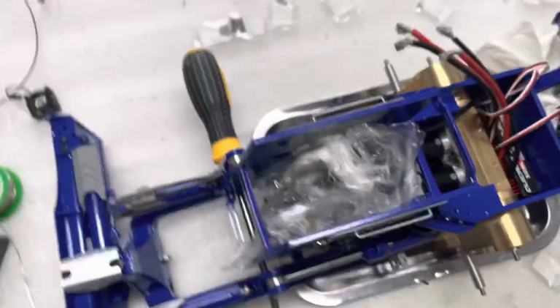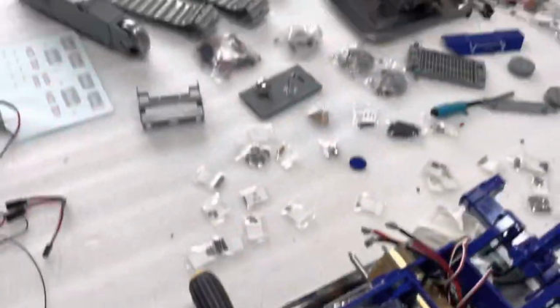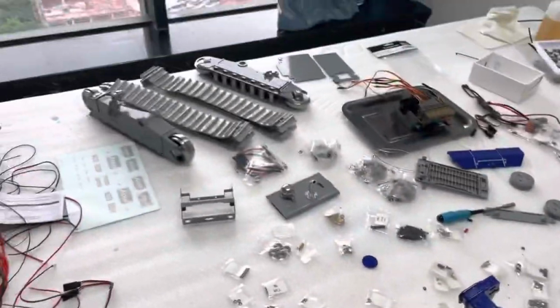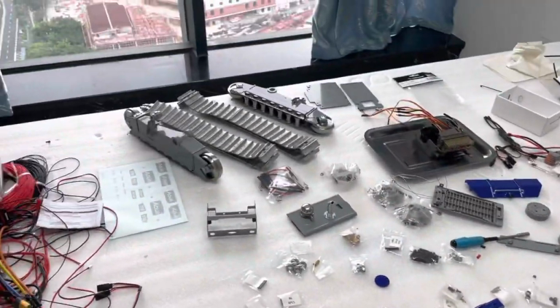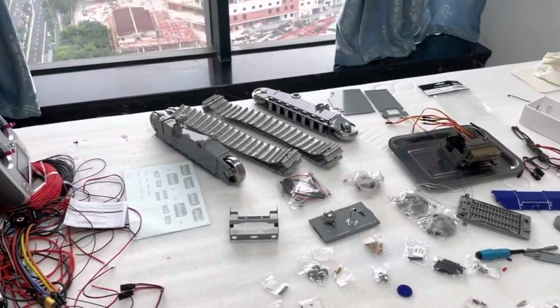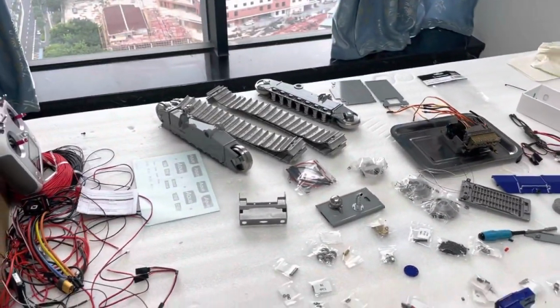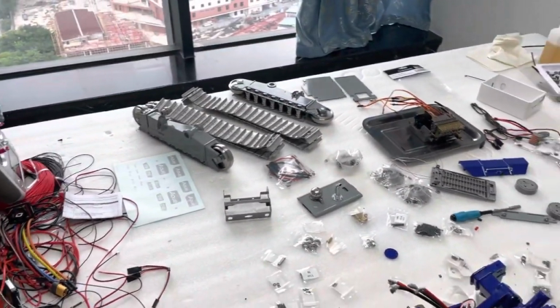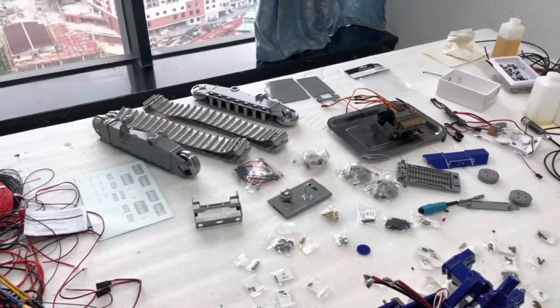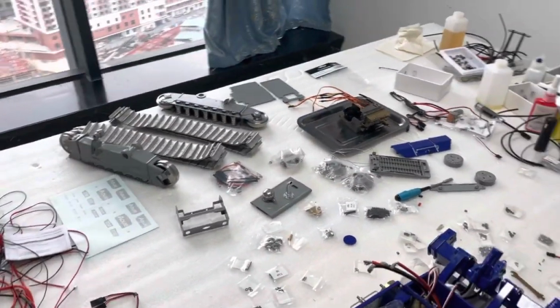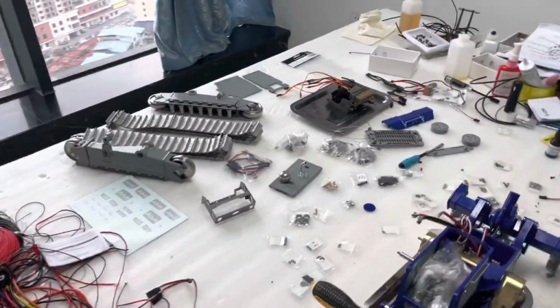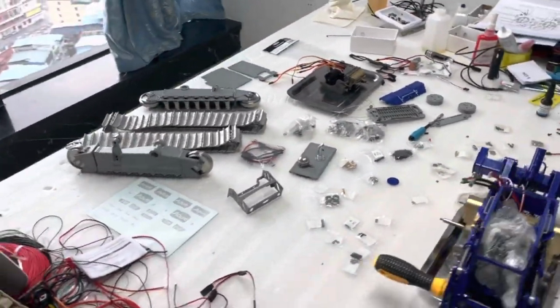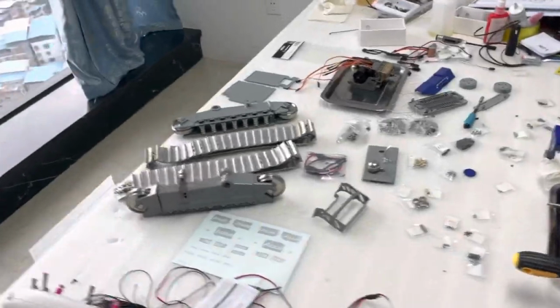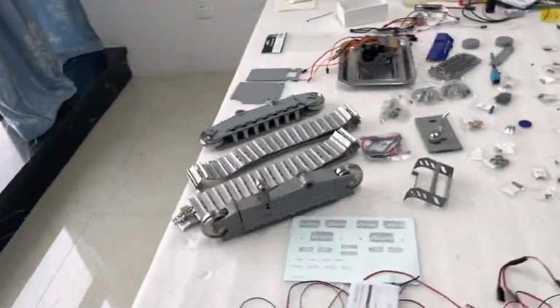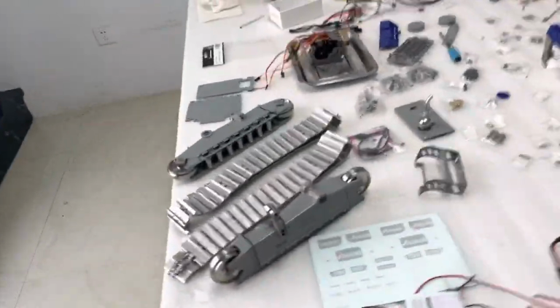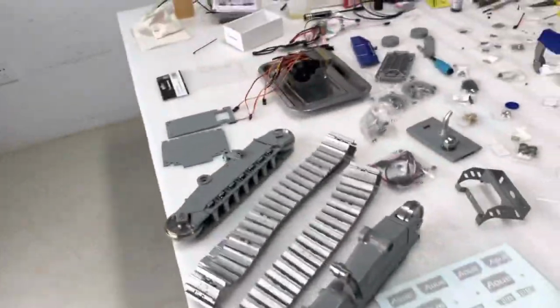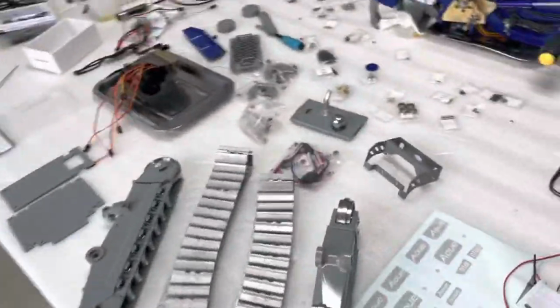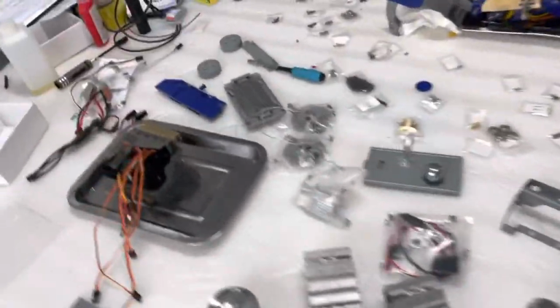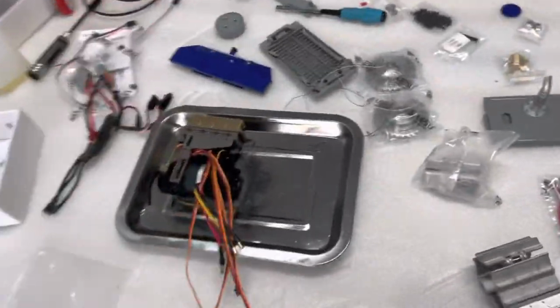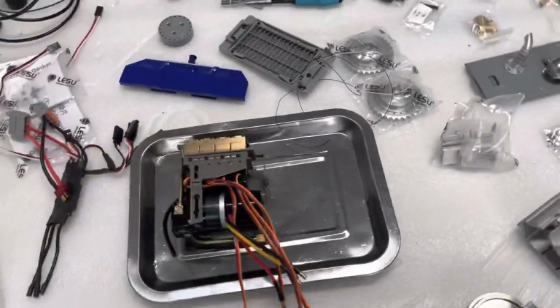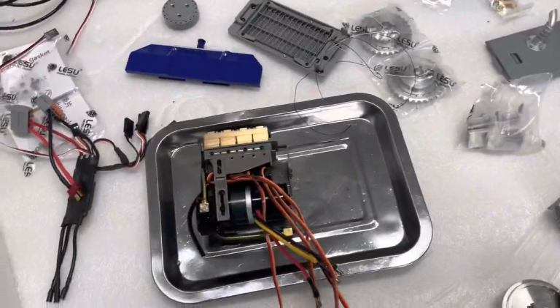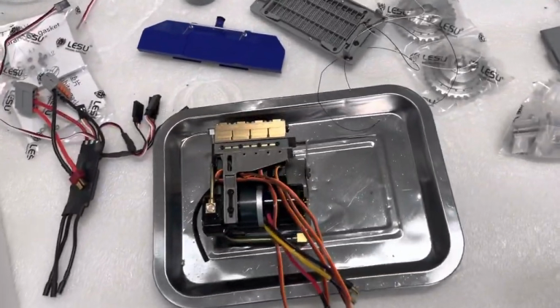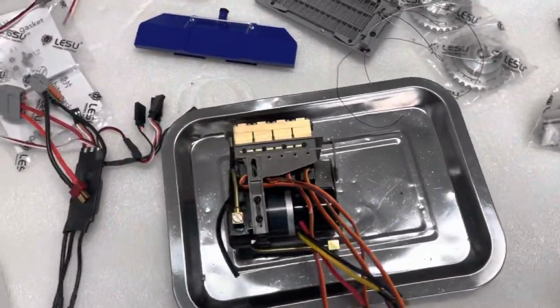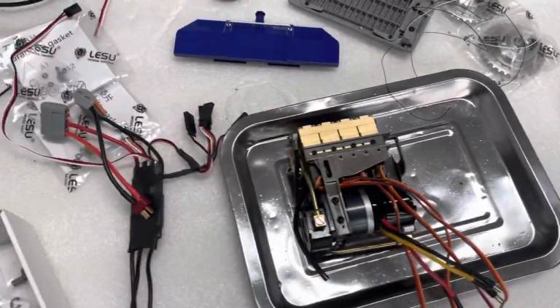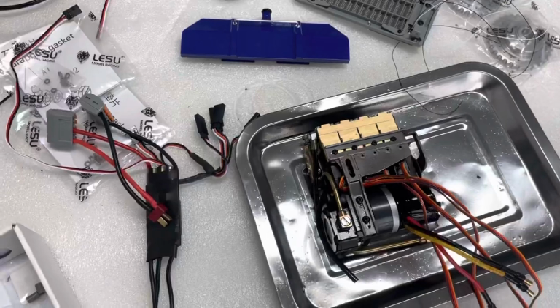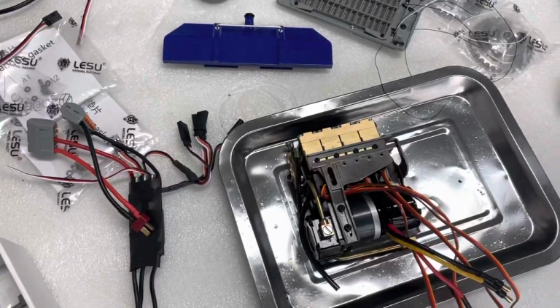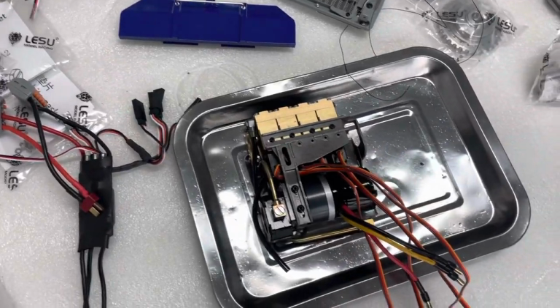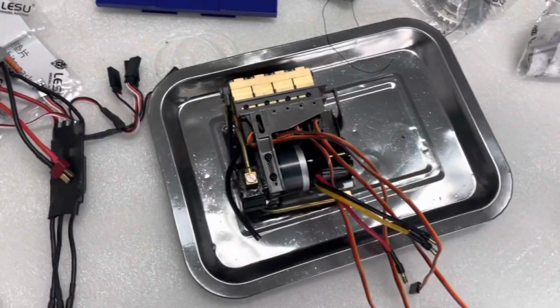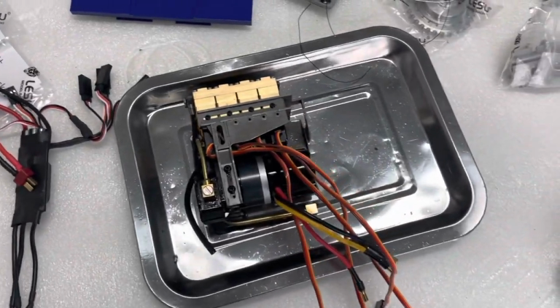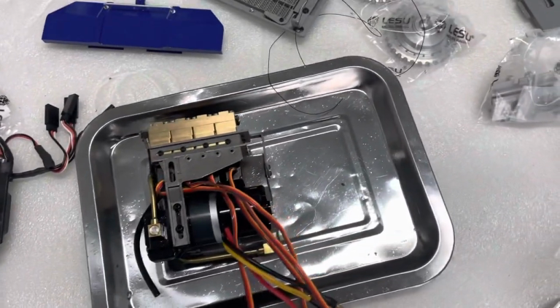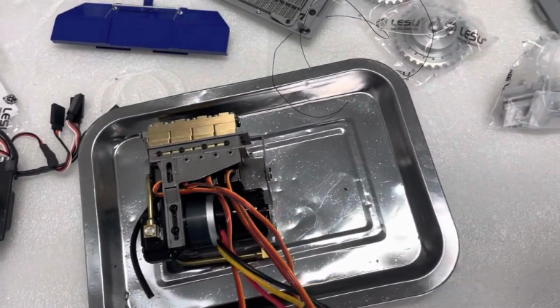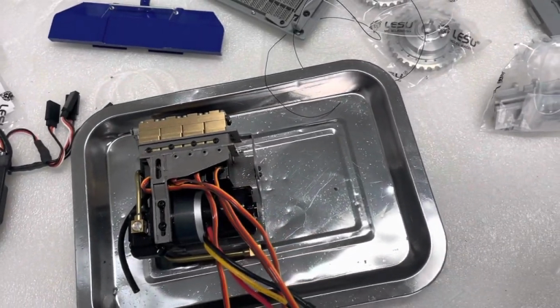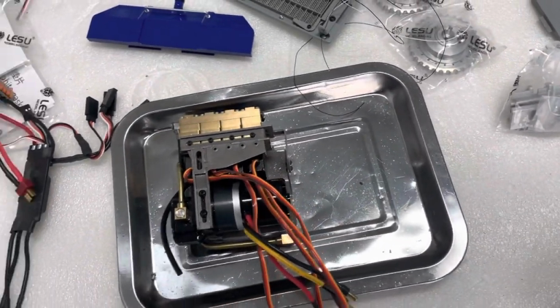We see other parts there — you can see the track. We have just tested this hydraulic system, the pump, the valve. So got a little oil on it.